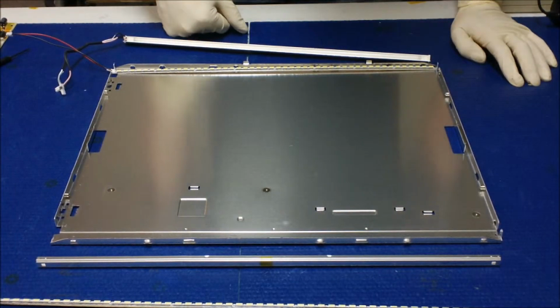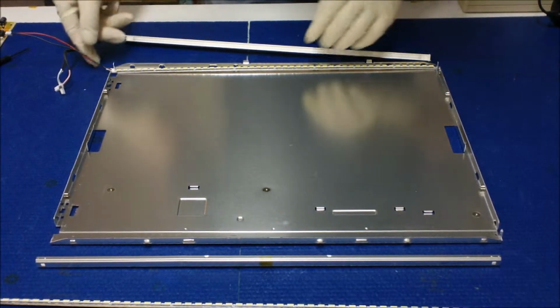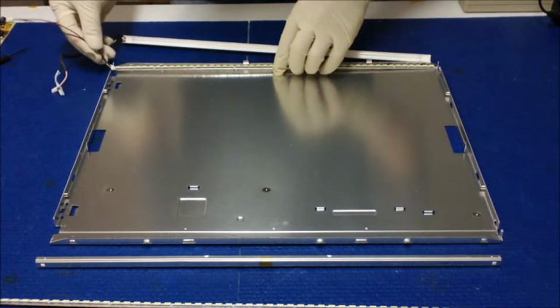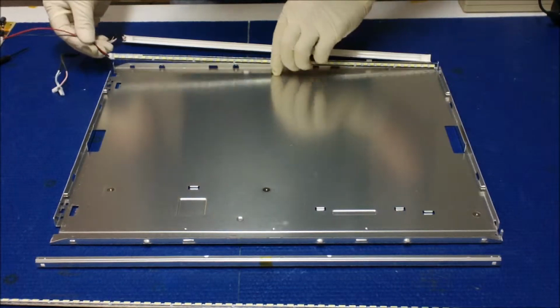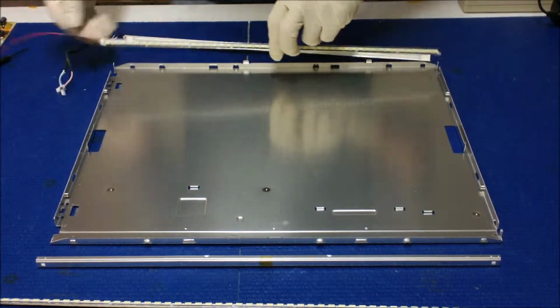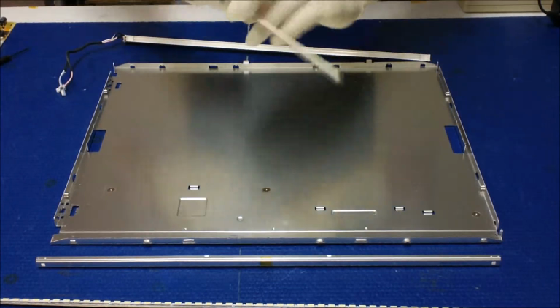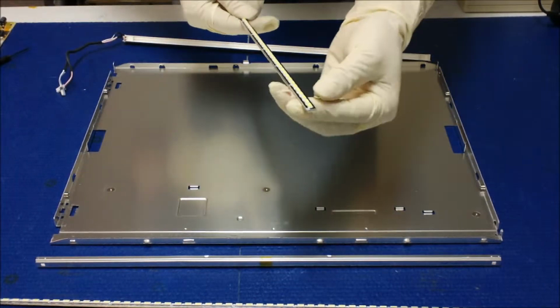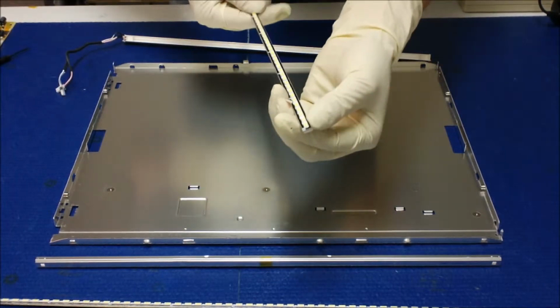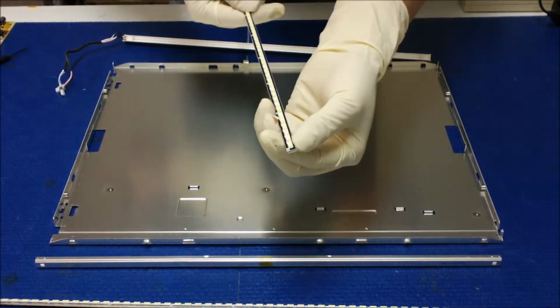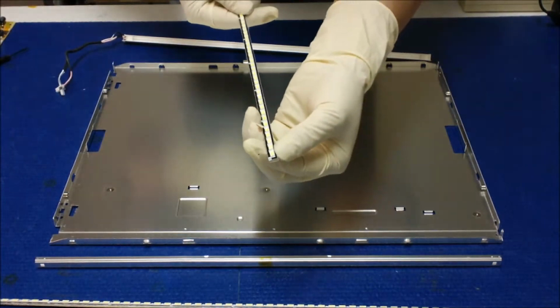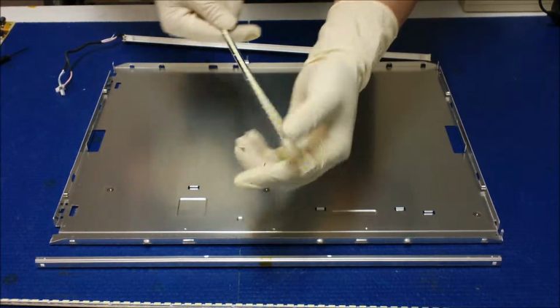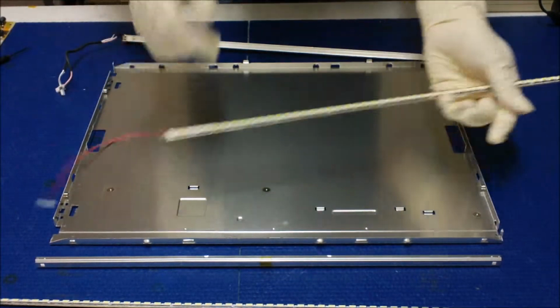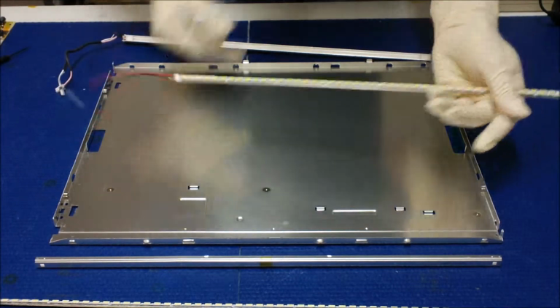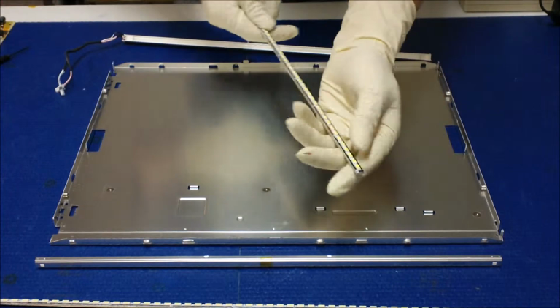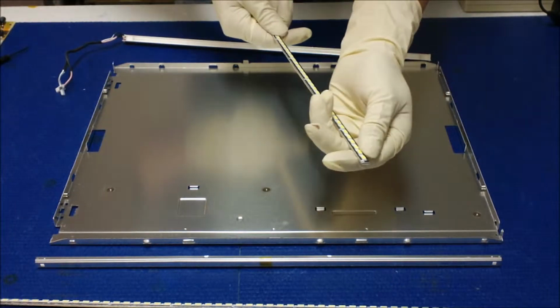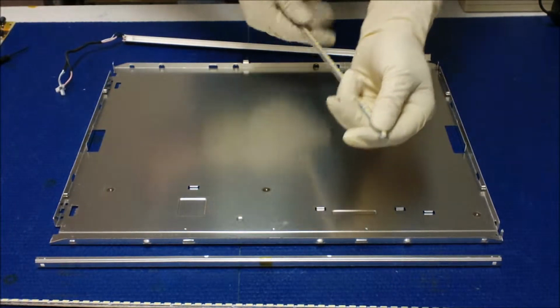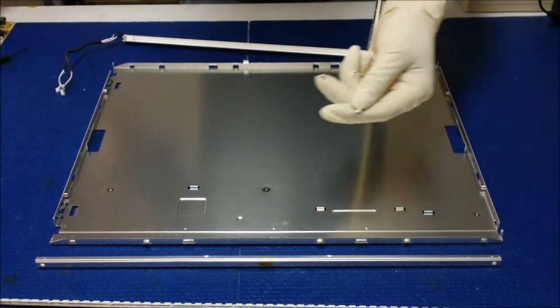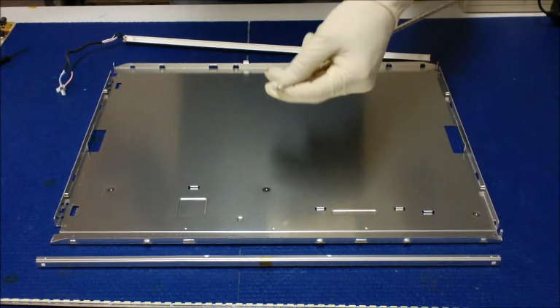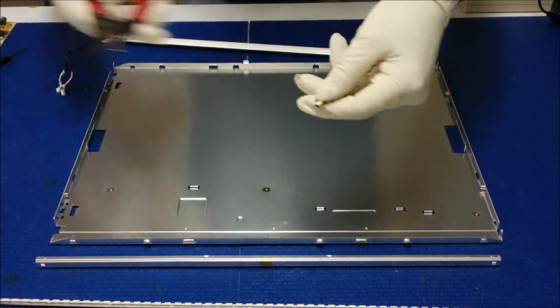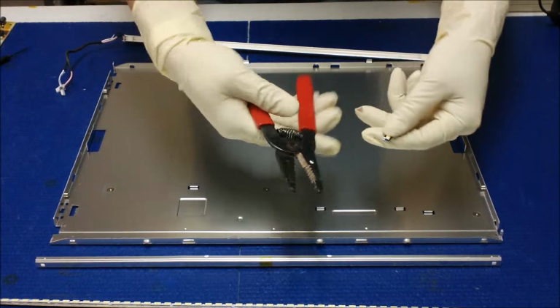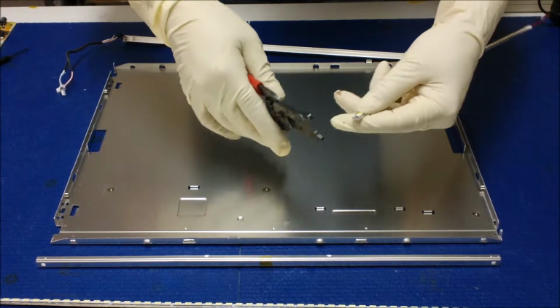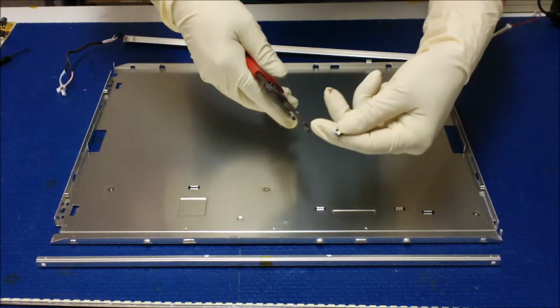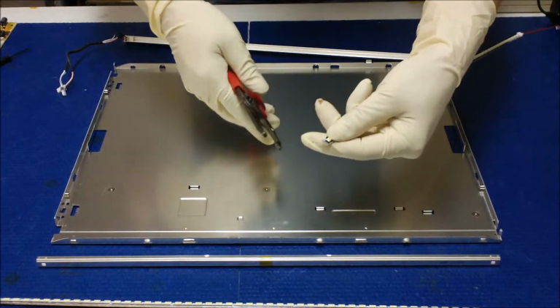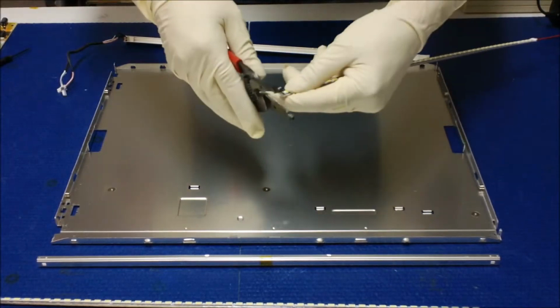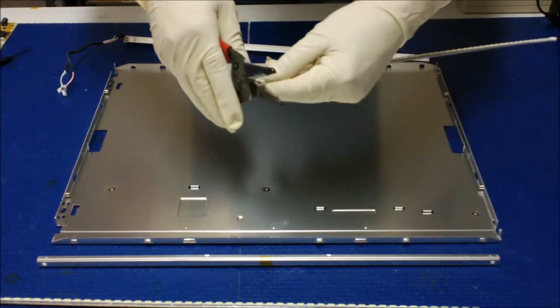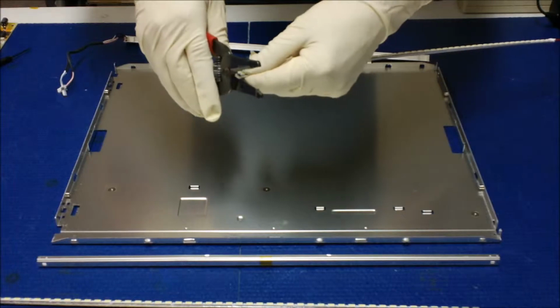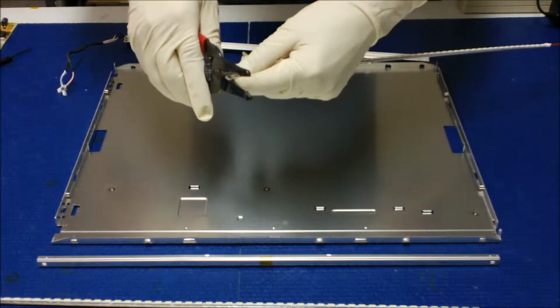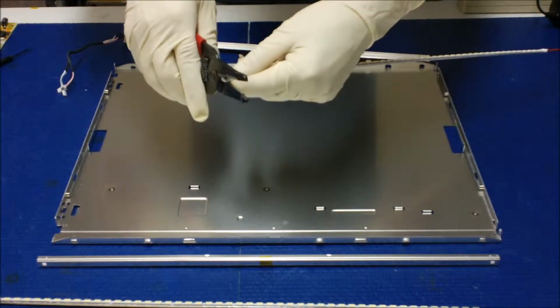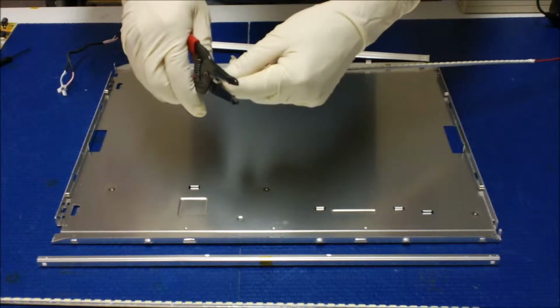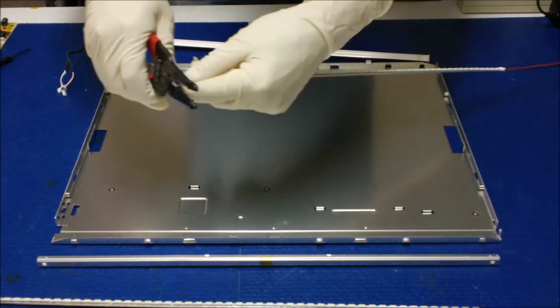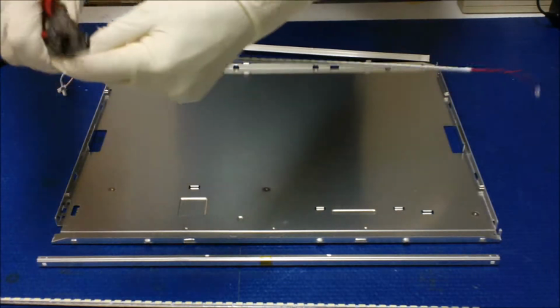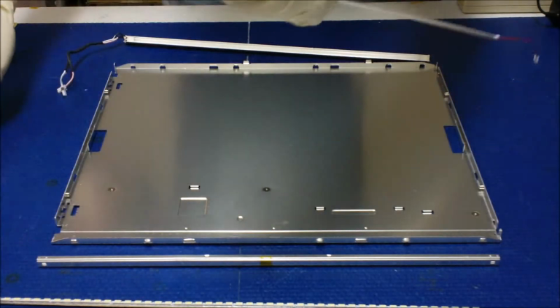So what you need to do, you've got to trim down to about 2mm on this end — not on the wide end, on this one. So on this end just use a cutter, make sure you don't cut the LED, just cut about 2mm.